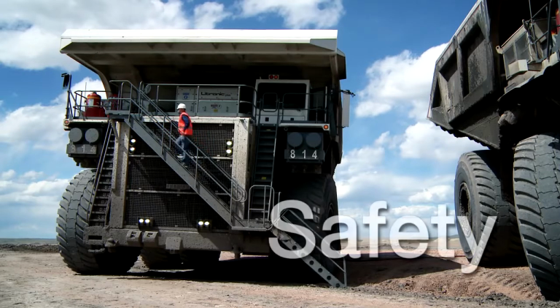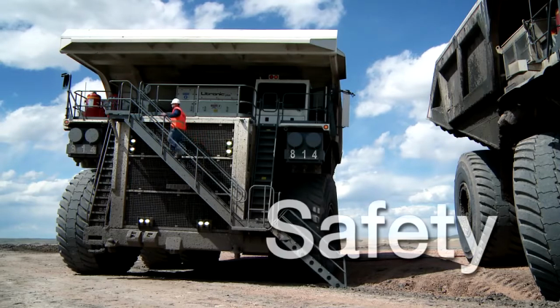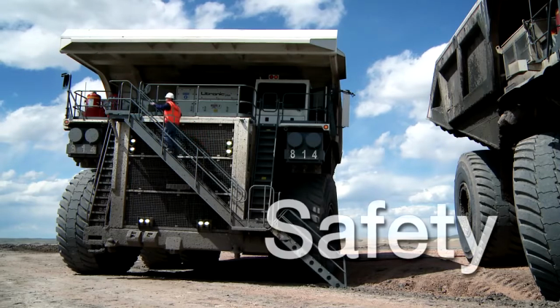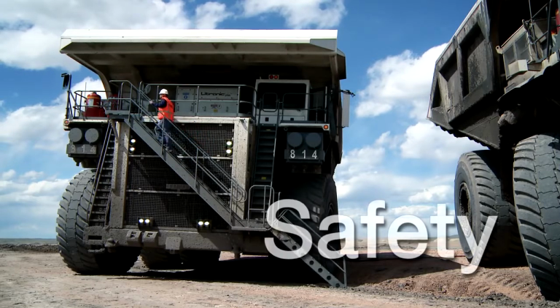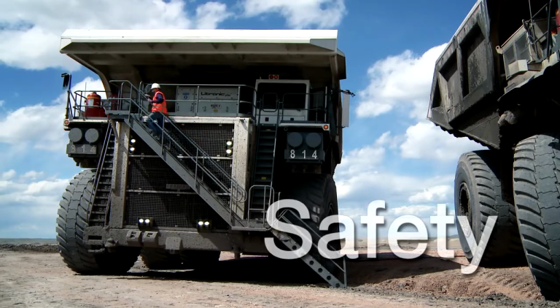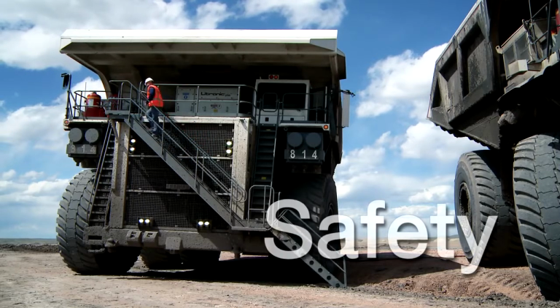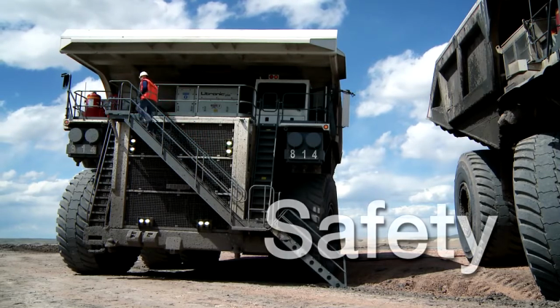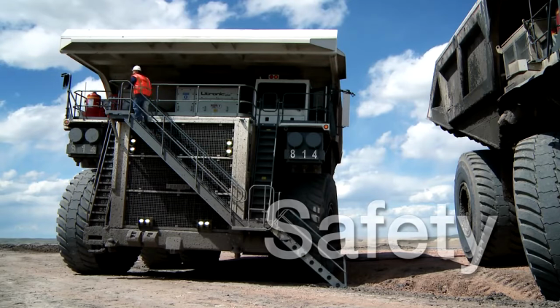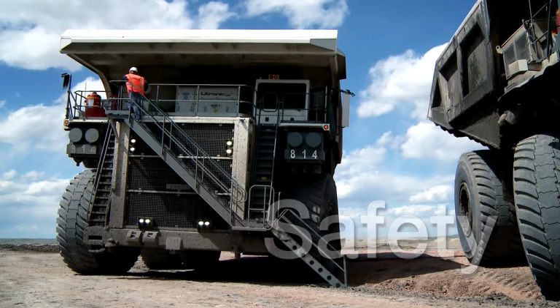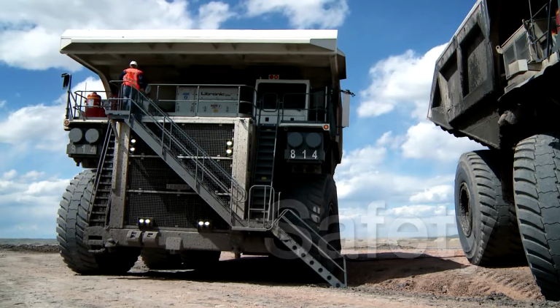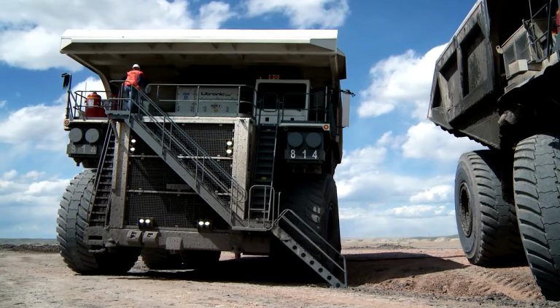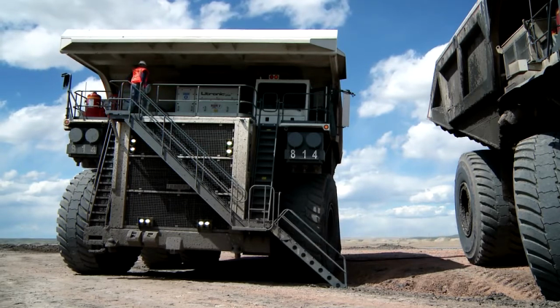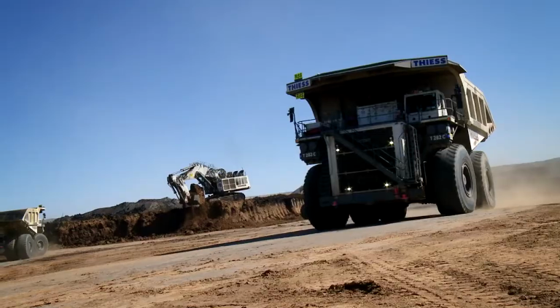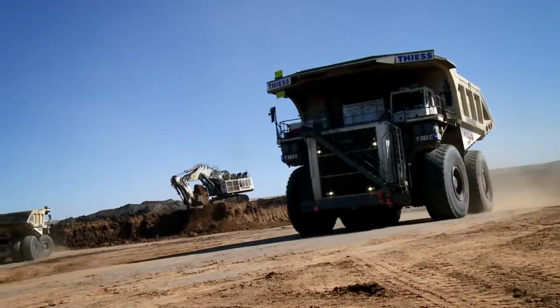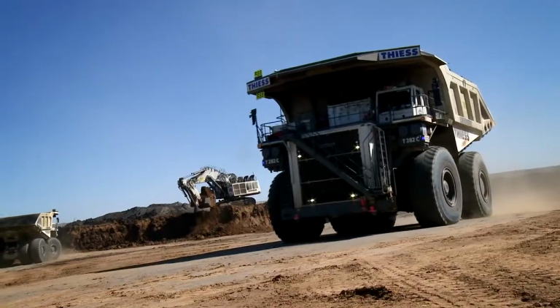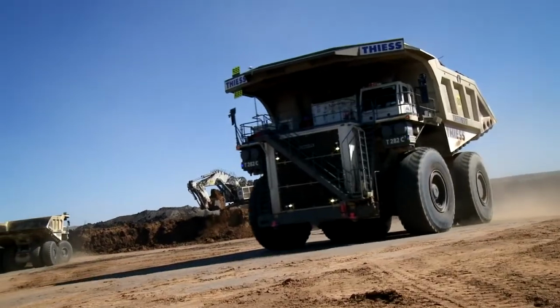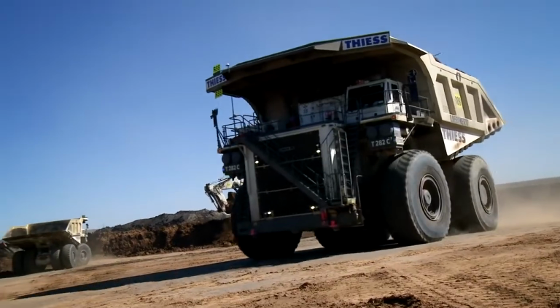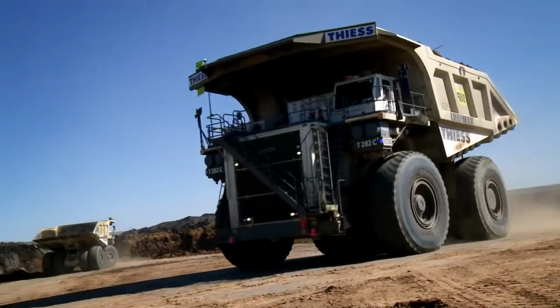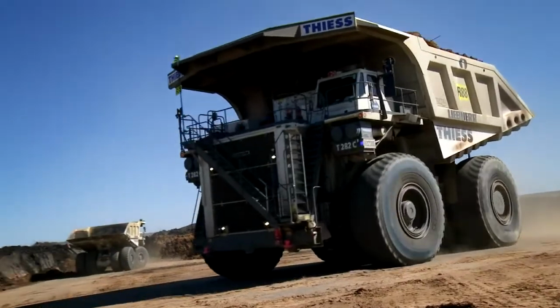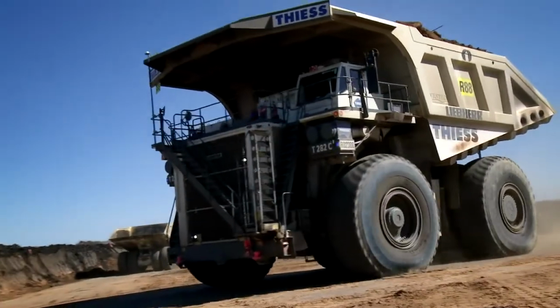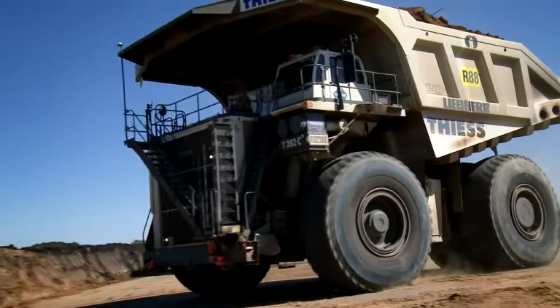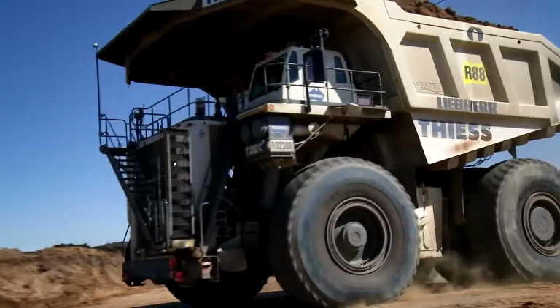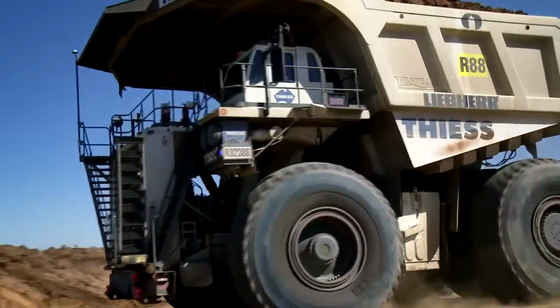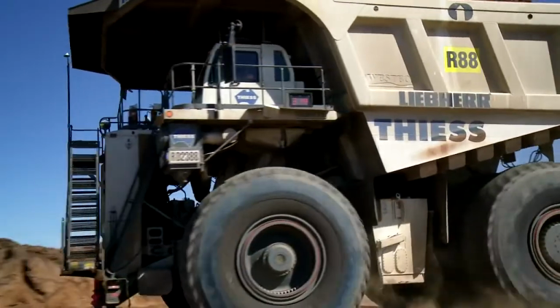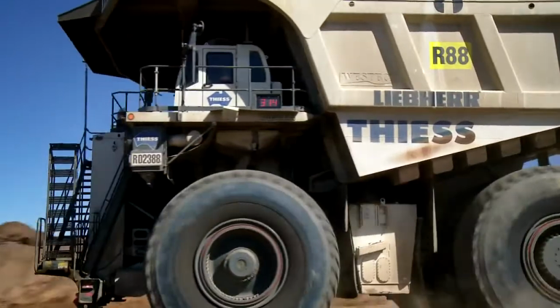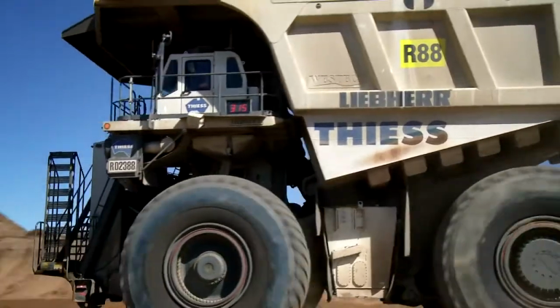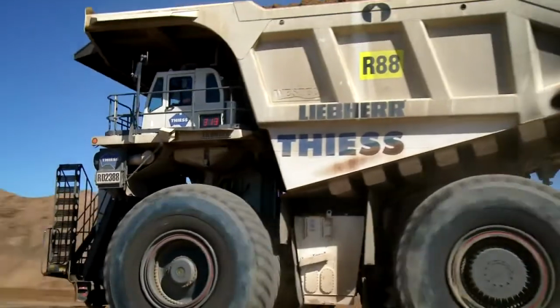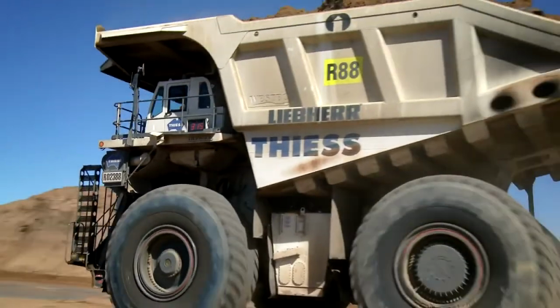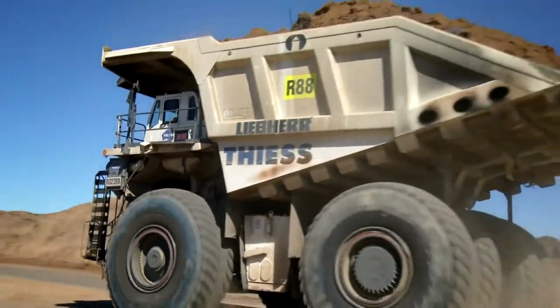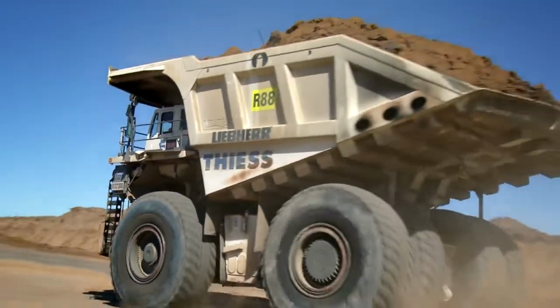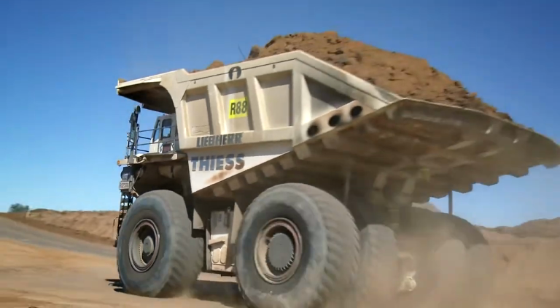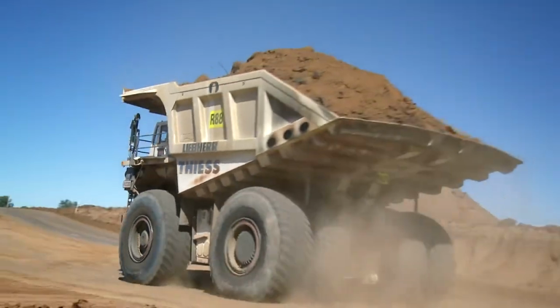Mining demands an ever-vigilant focus on safety, and Liebherr strictly adheres to industry standards. Liebherr equipment is designed to diminish risk even under the most extreme mining conditions.